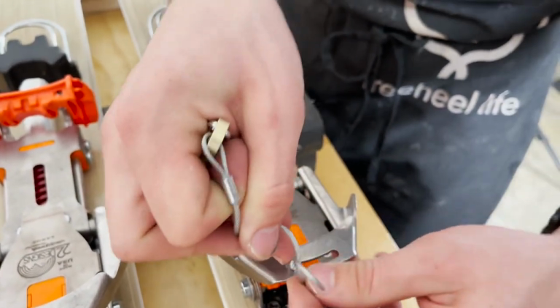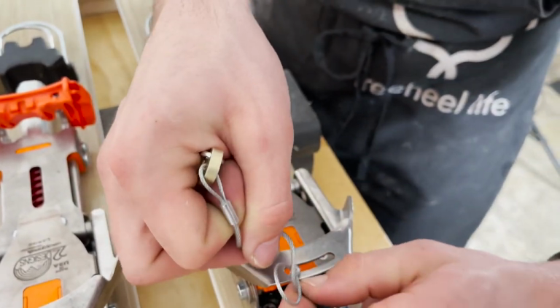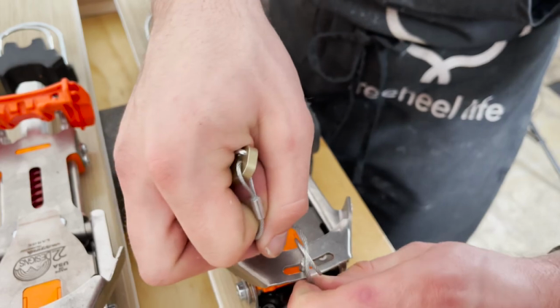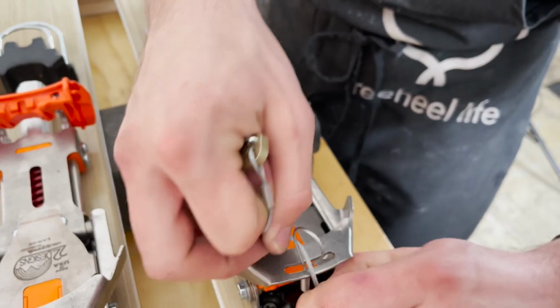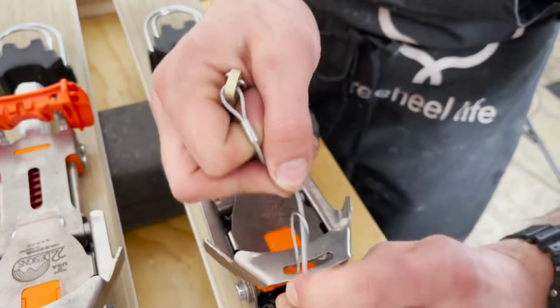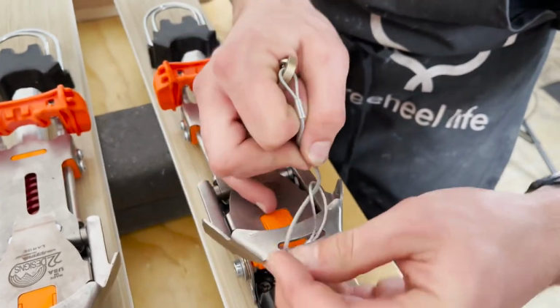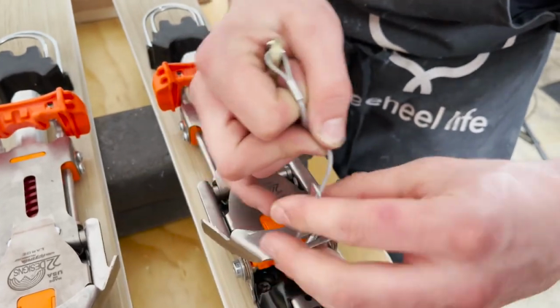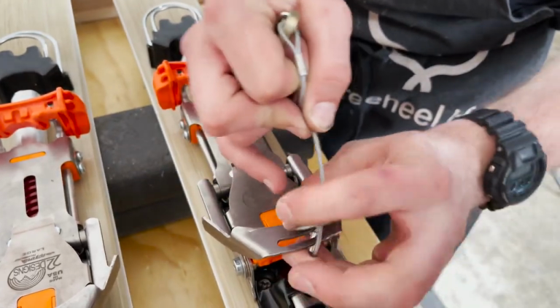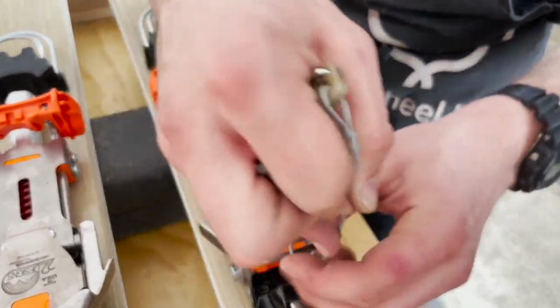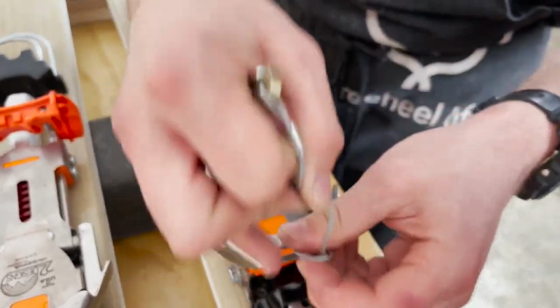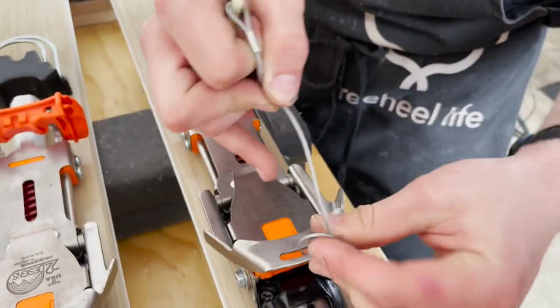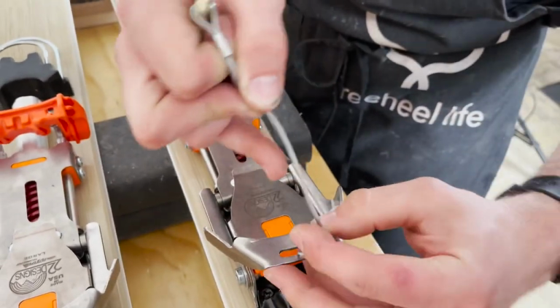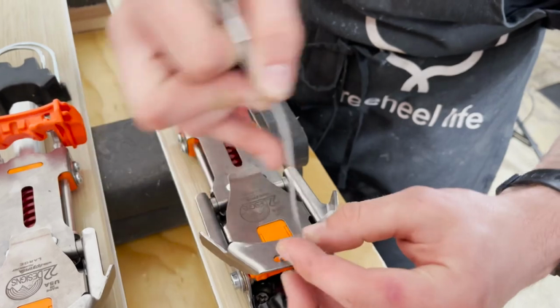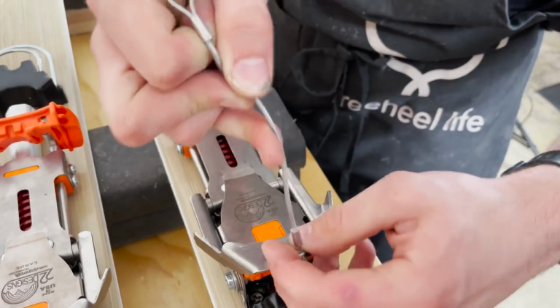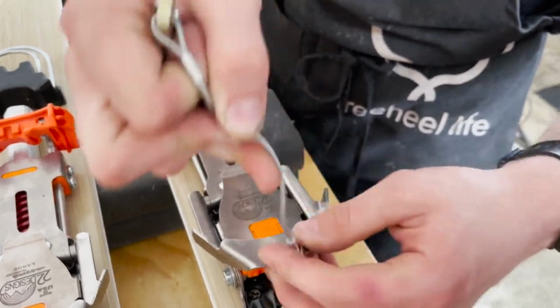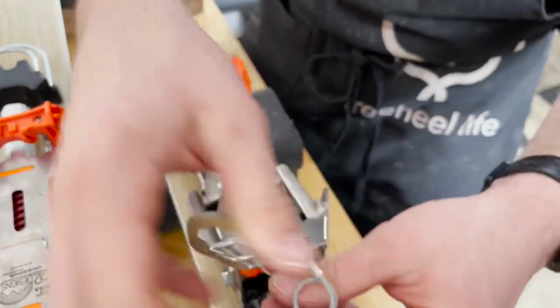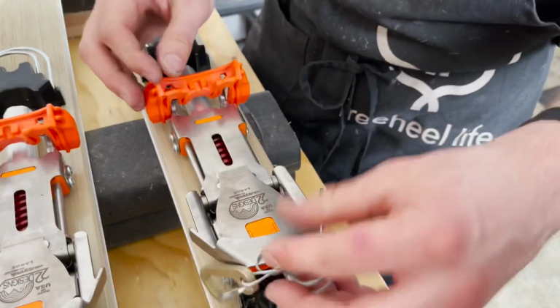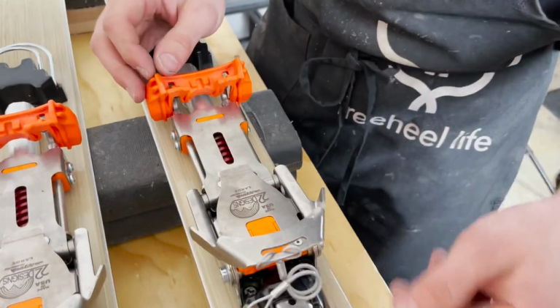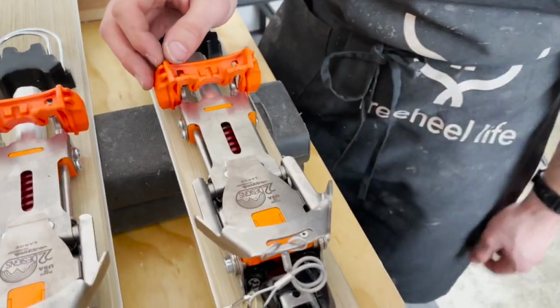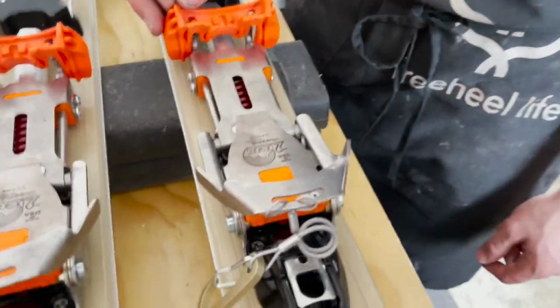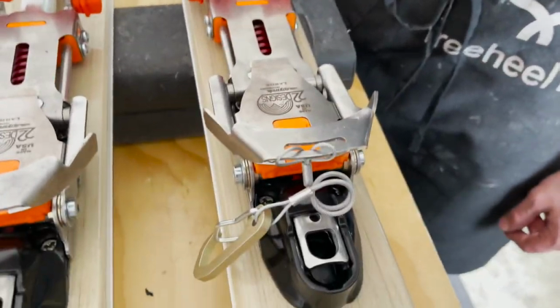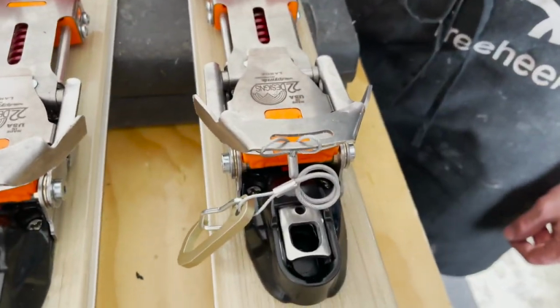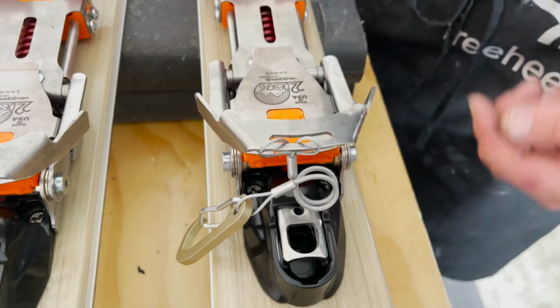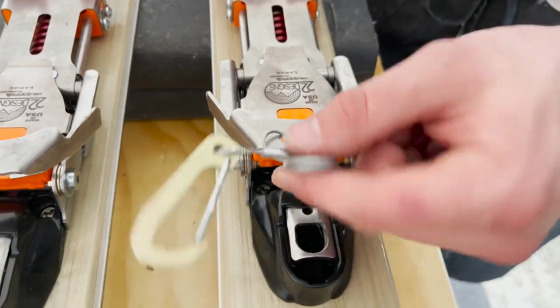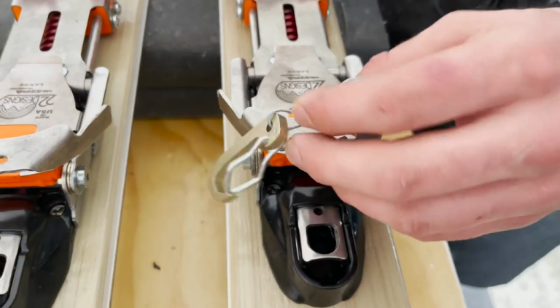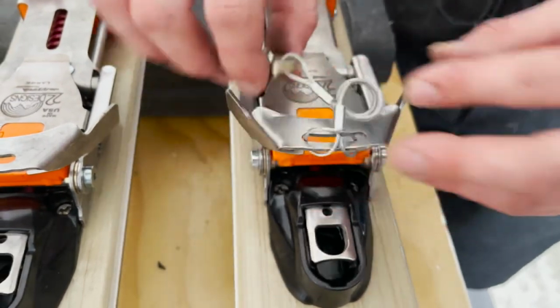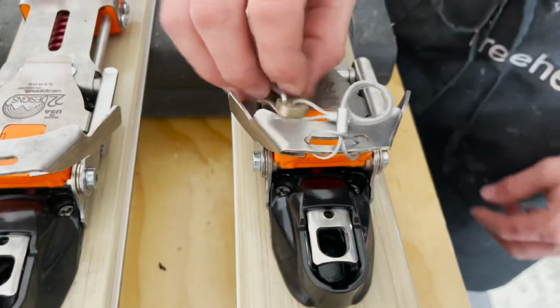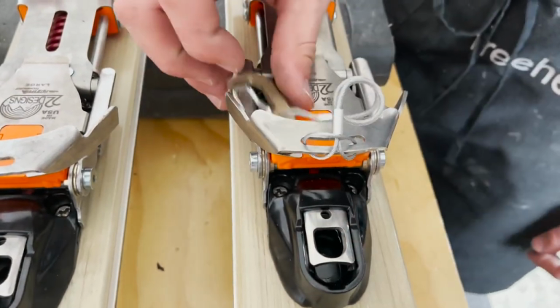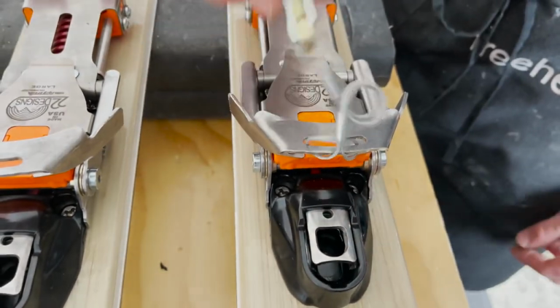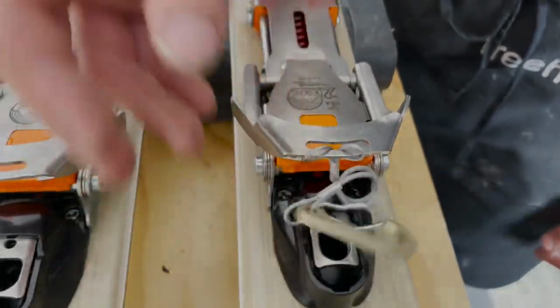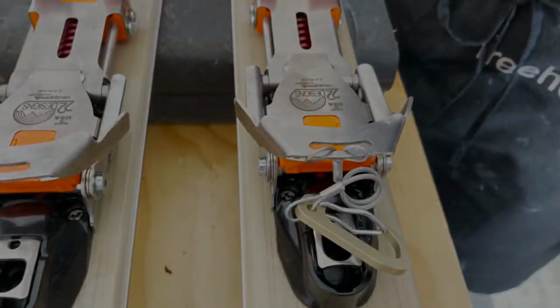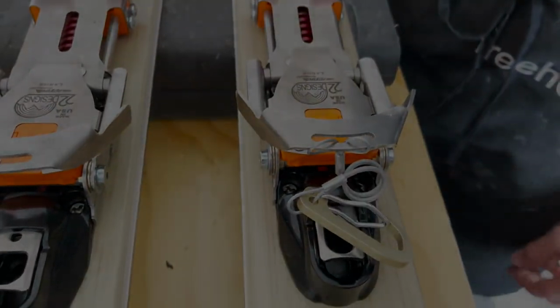Get this little eyelet back down through. When we sit on the front, it's going to kind of sit nice and out of the way so when we put our foot in, this won't be getting caught up inside of there. And that's the install of the leash.